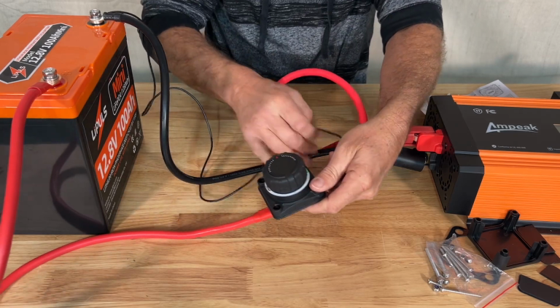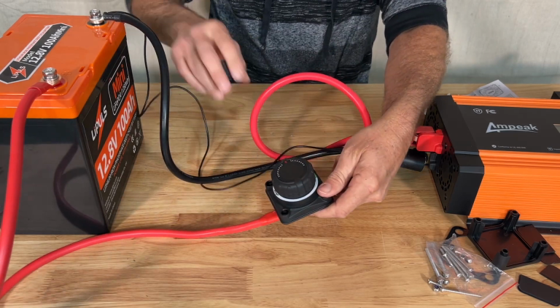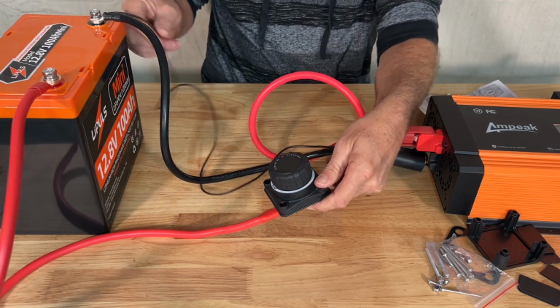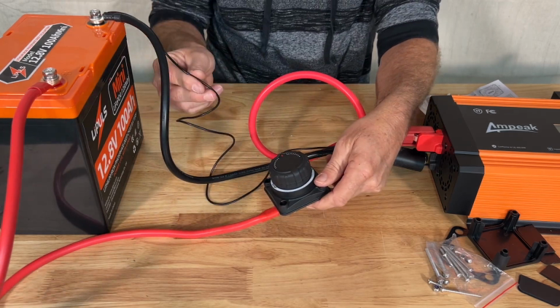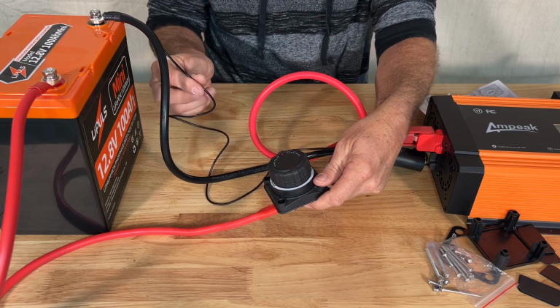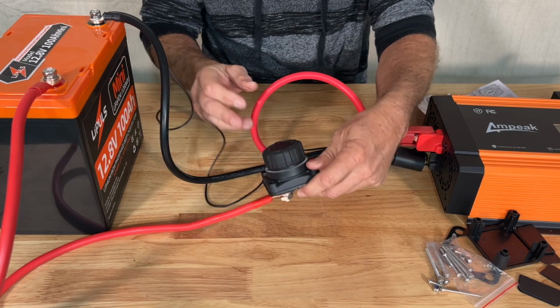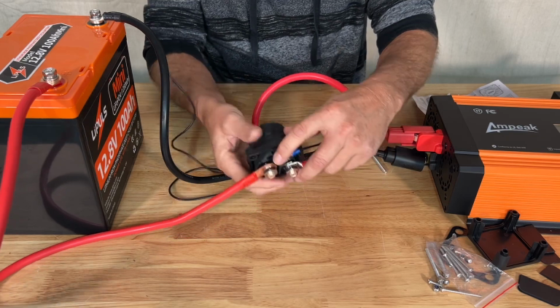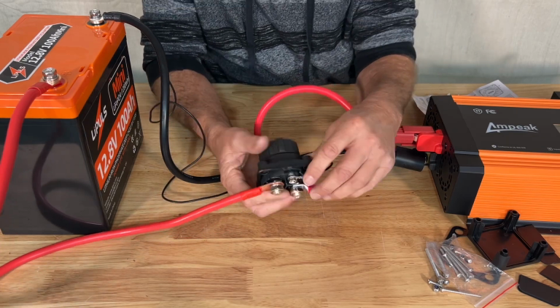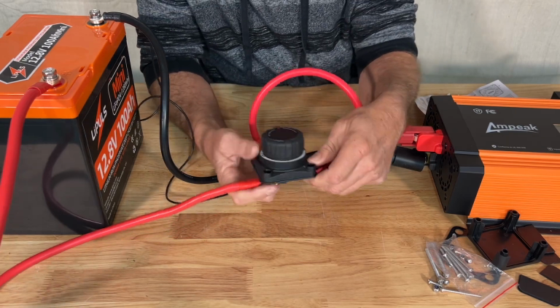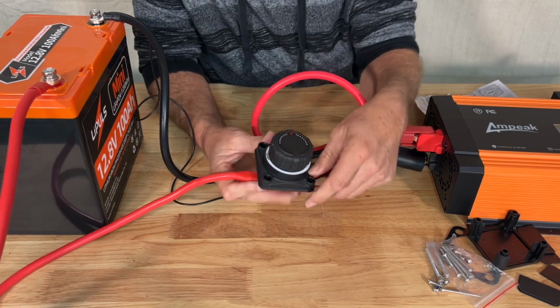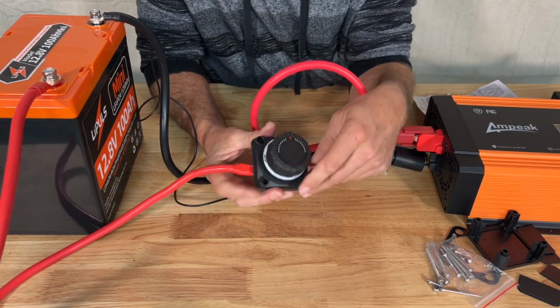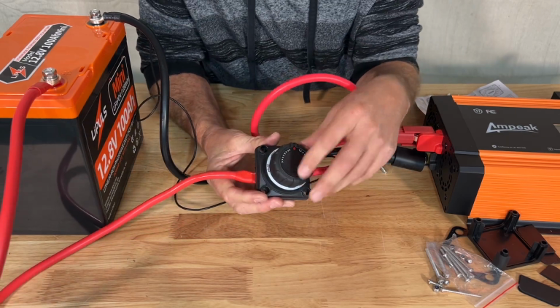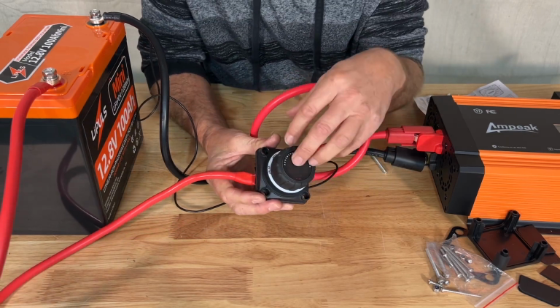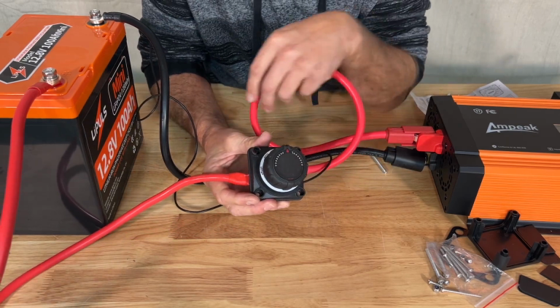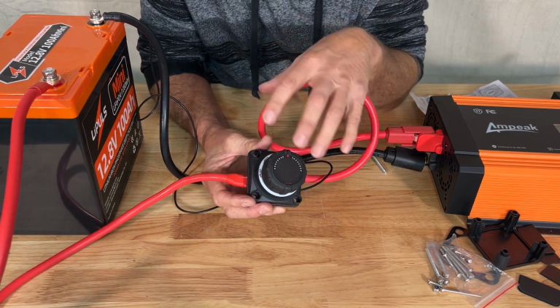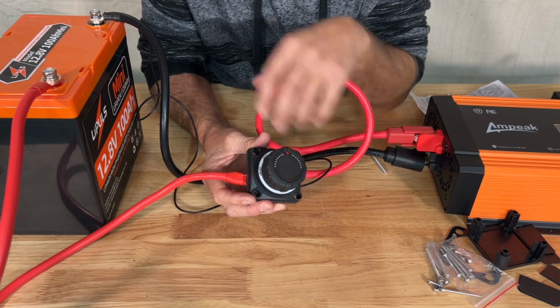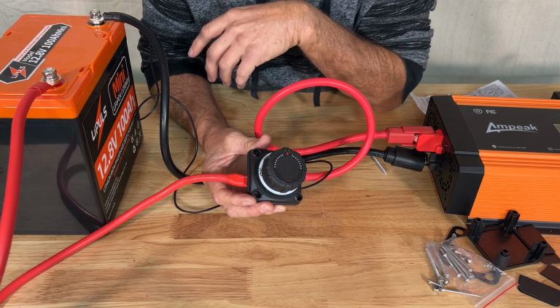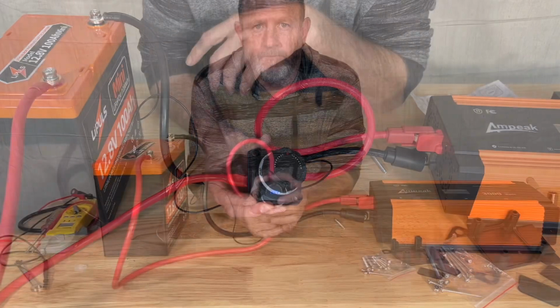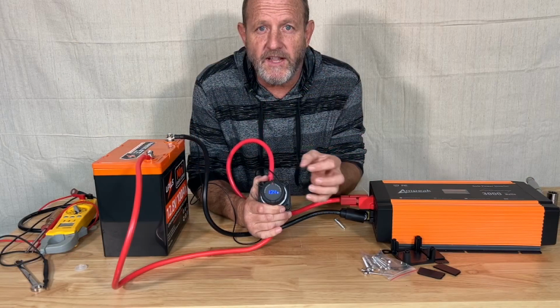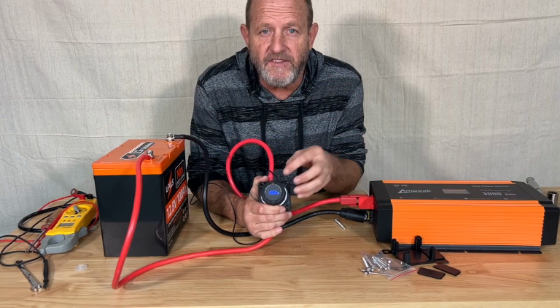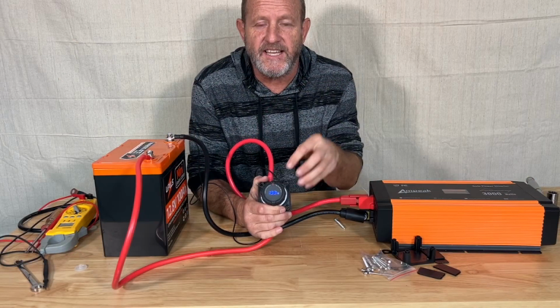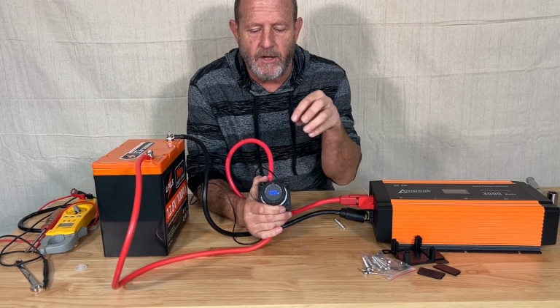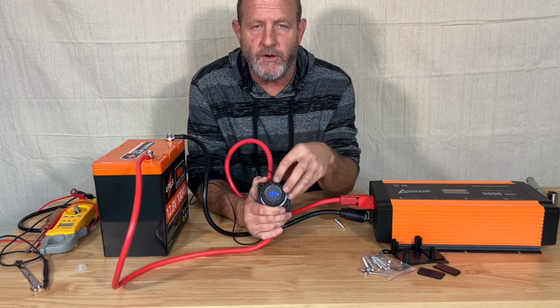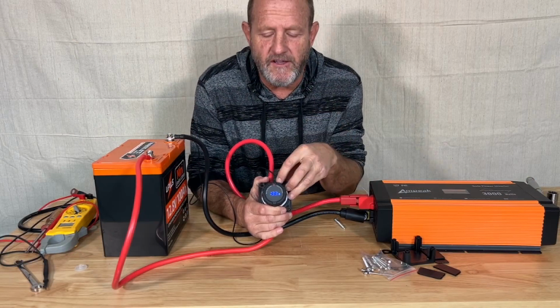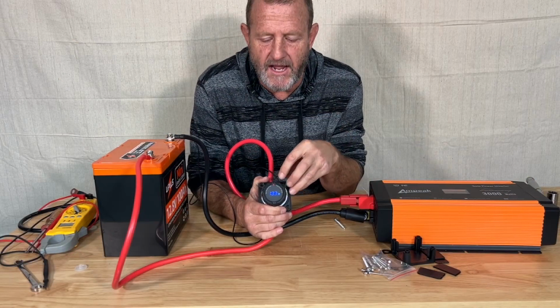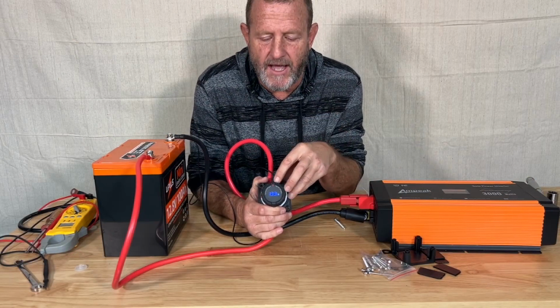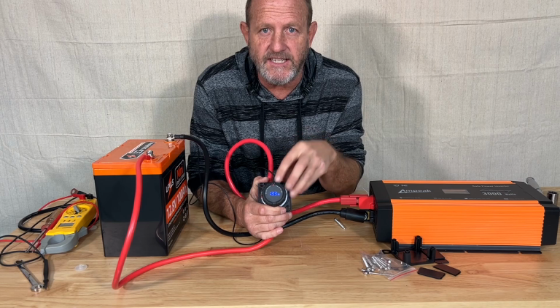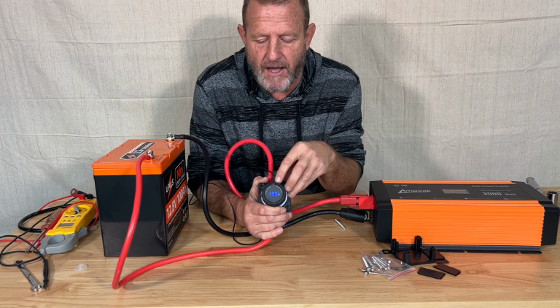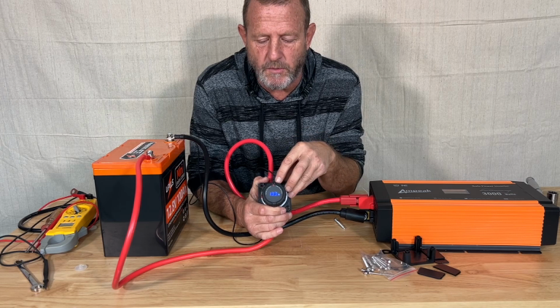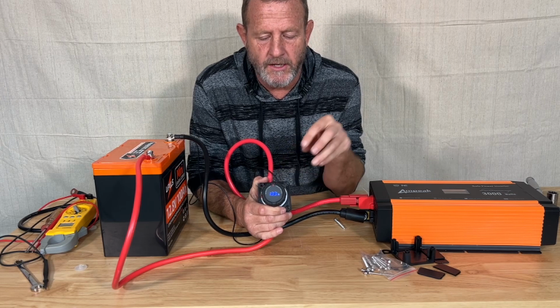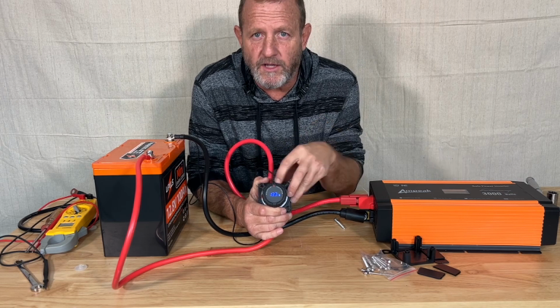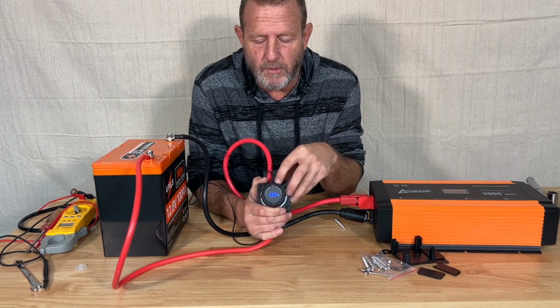...comes back to the negative on the battery. Real simple to hook up, nice looking switch. We're going to be using this on some of our projects. That's the VTSM 250 amp capacity DC power switch — really nice product.